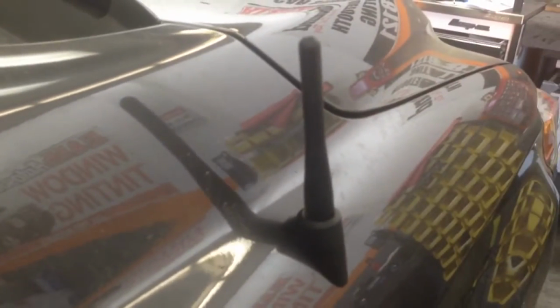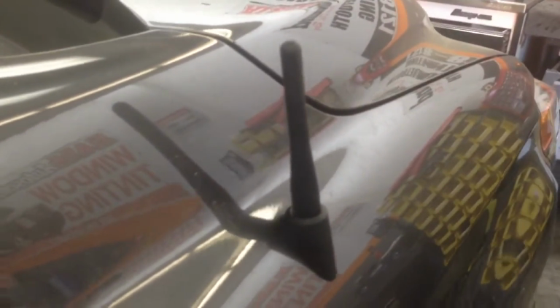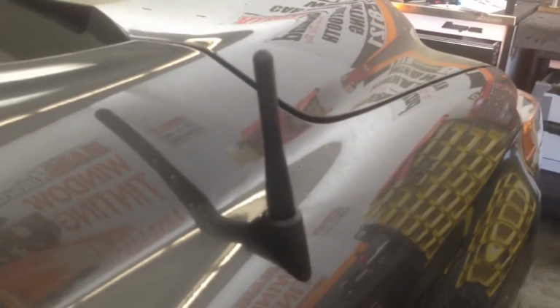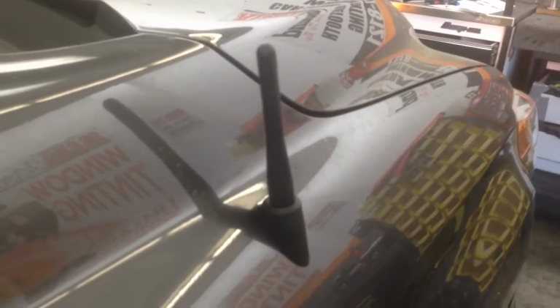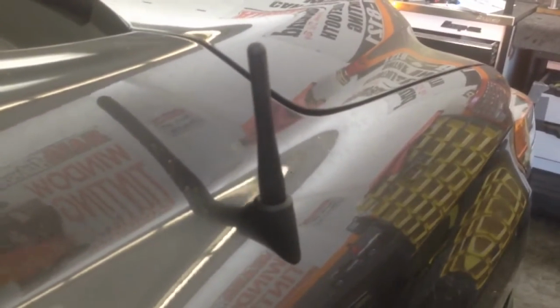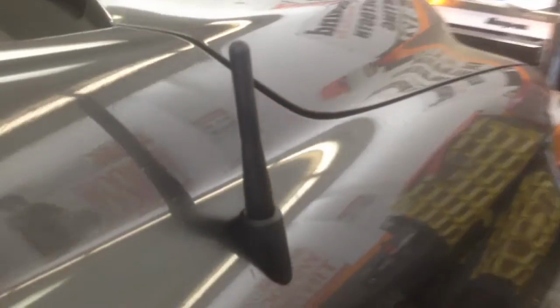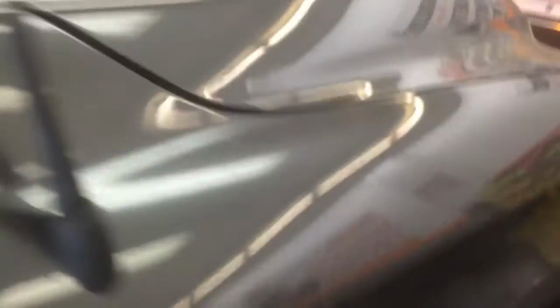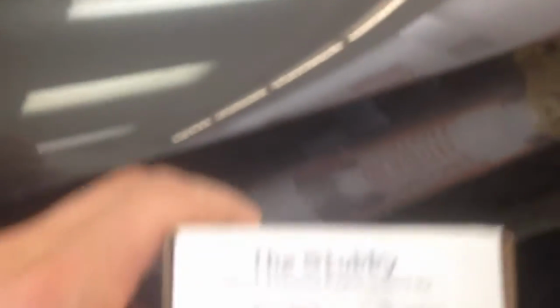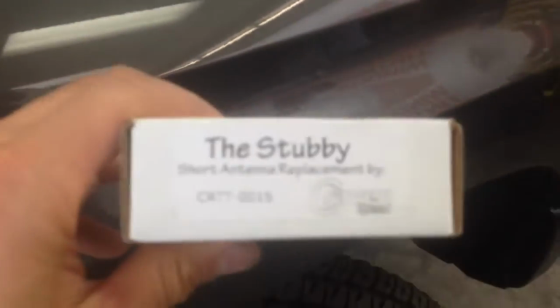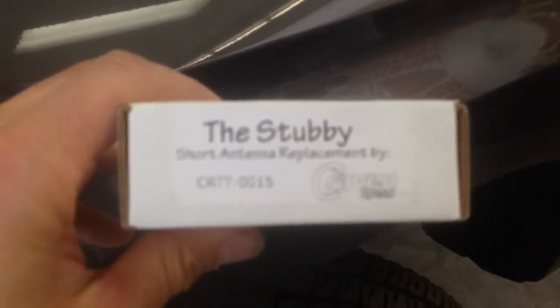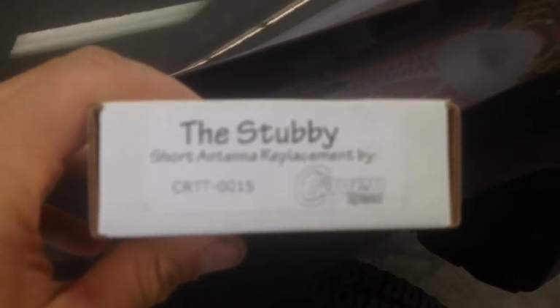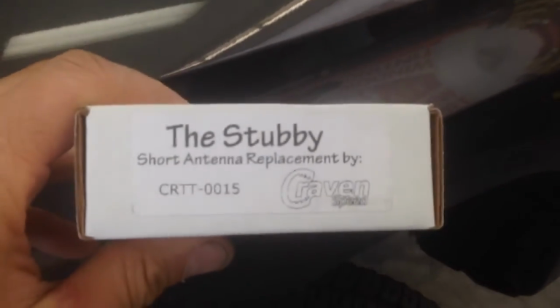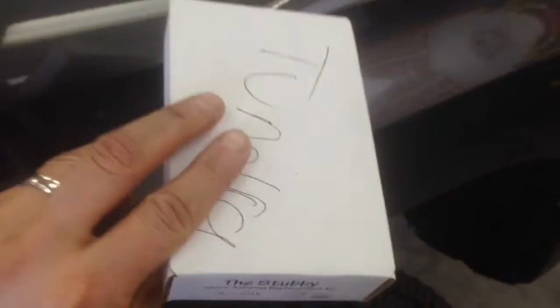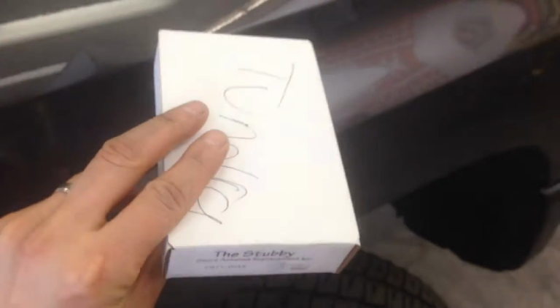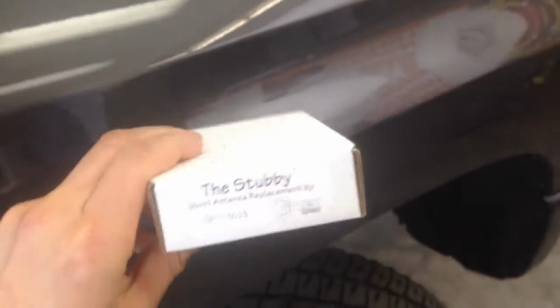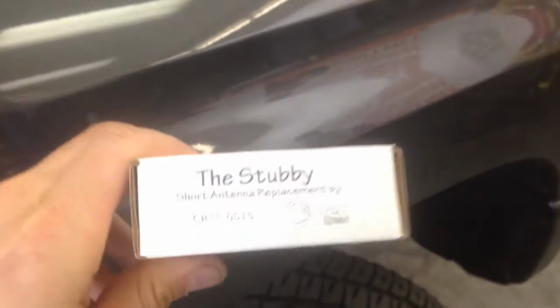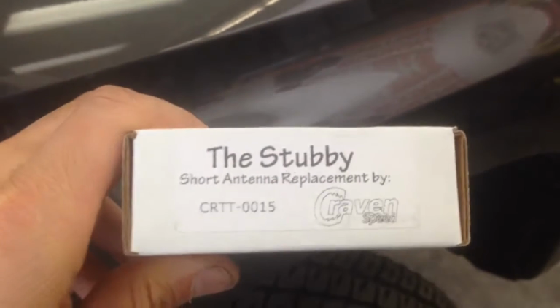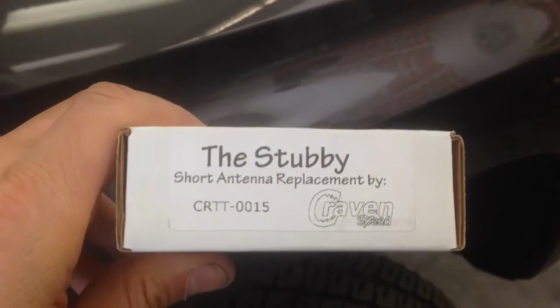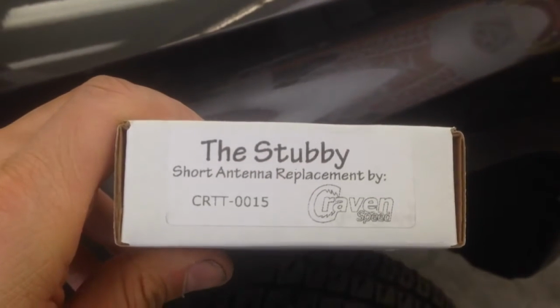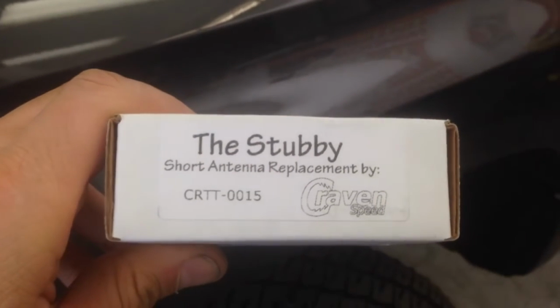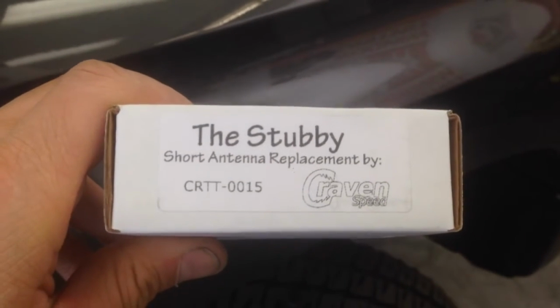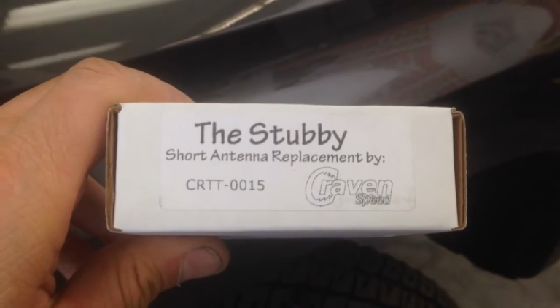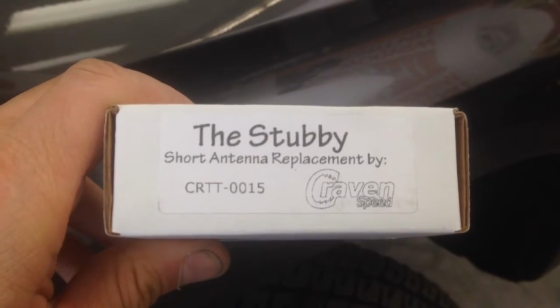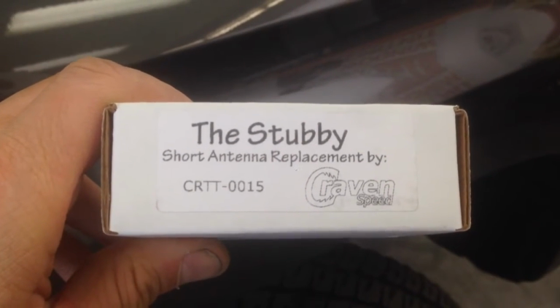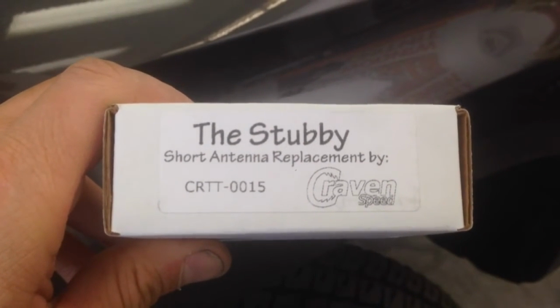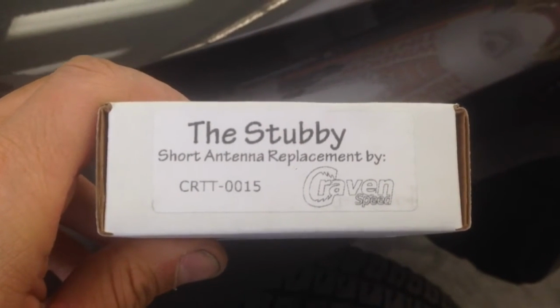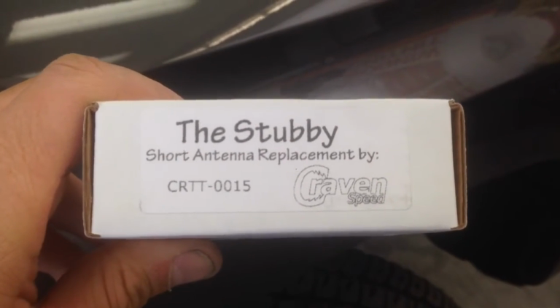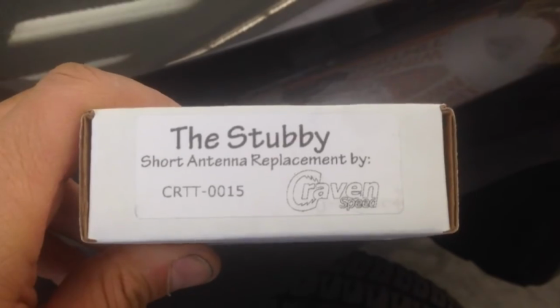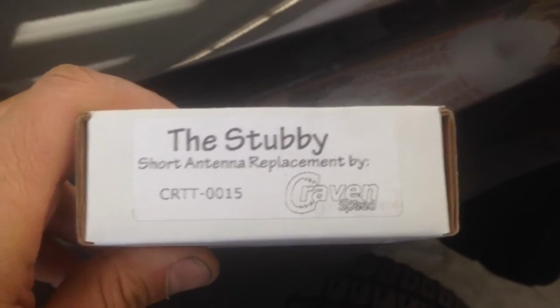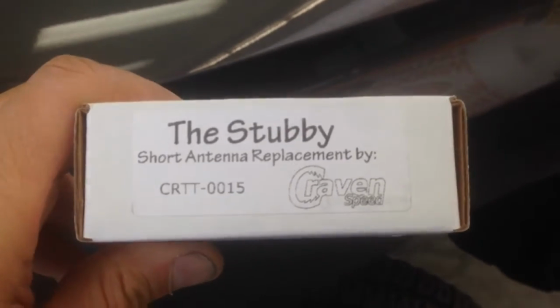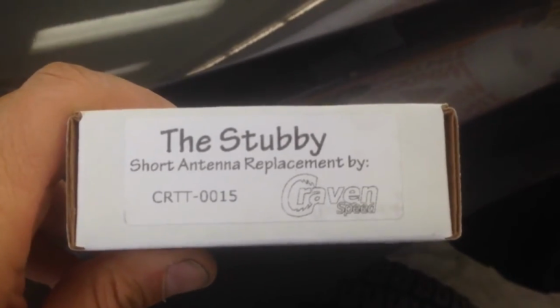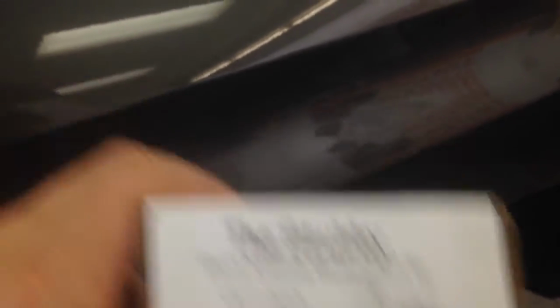You could find them readily available online — I'll attach a link for you guys. Here's the box and the packaging it comes in. It's called the Stubby short antenna replacement, model CRTT-0015, by a company called Craven Speed.